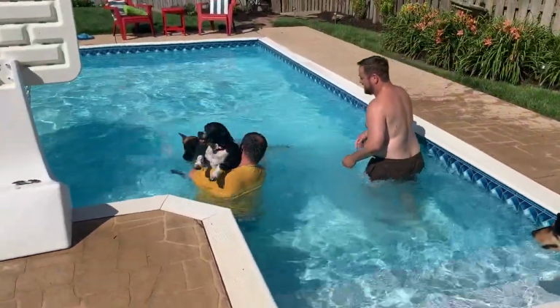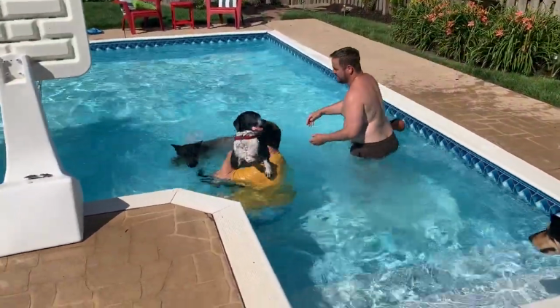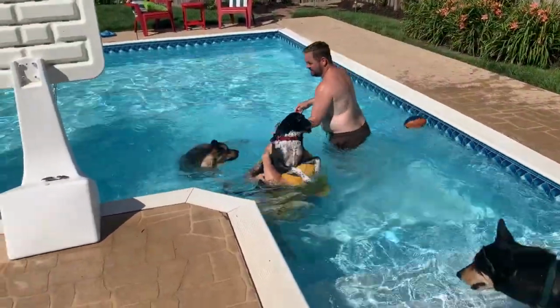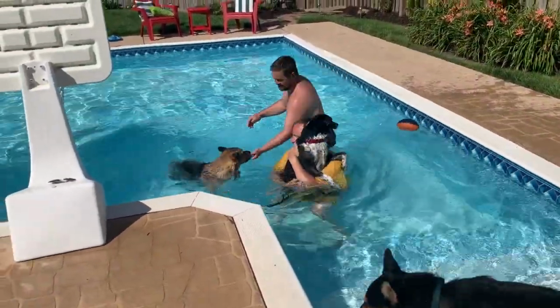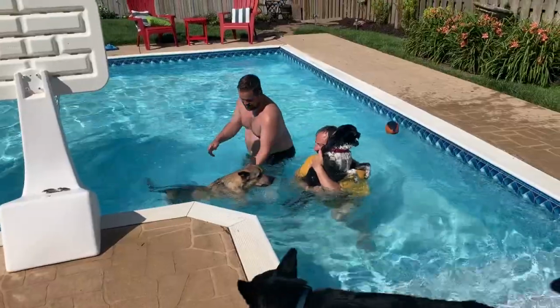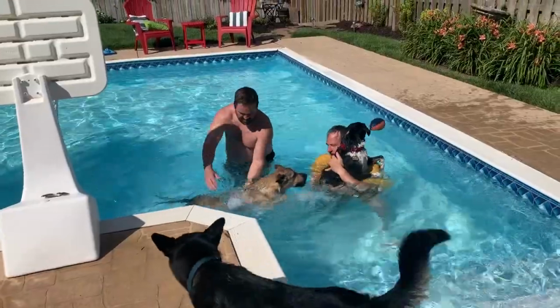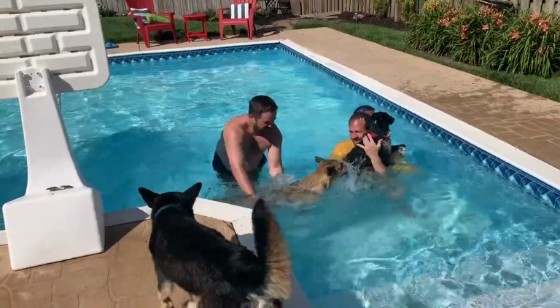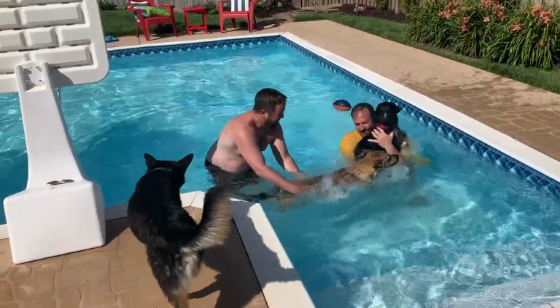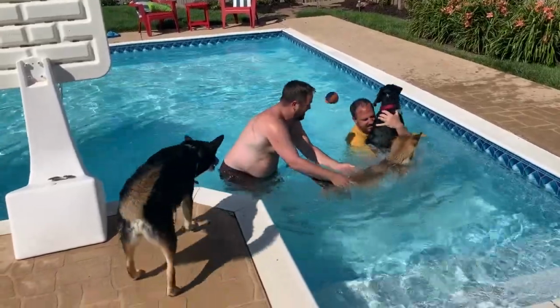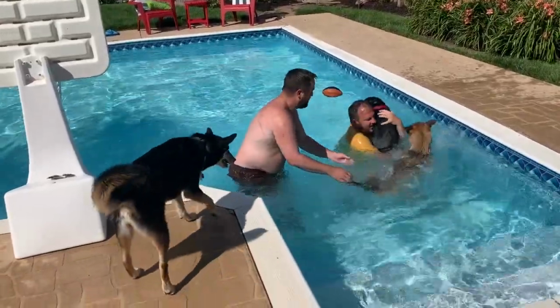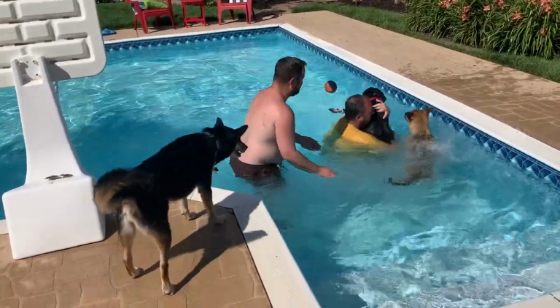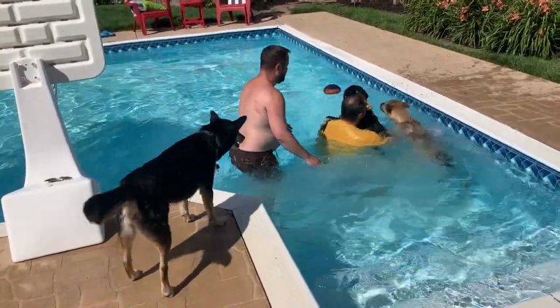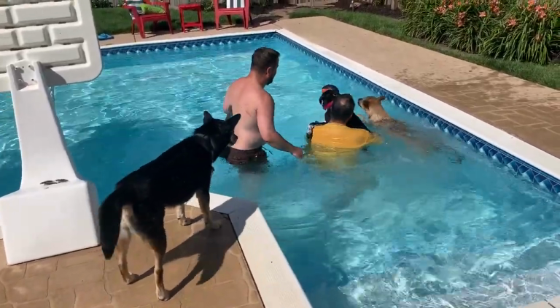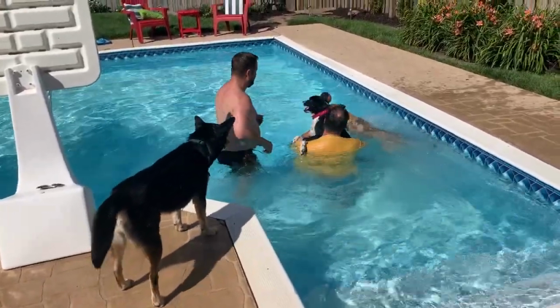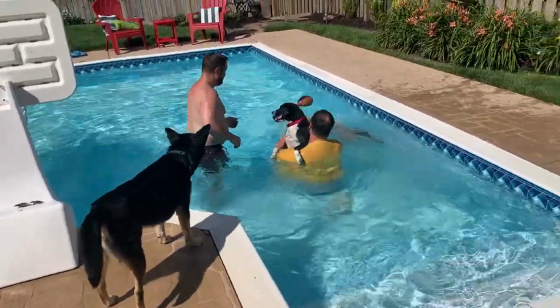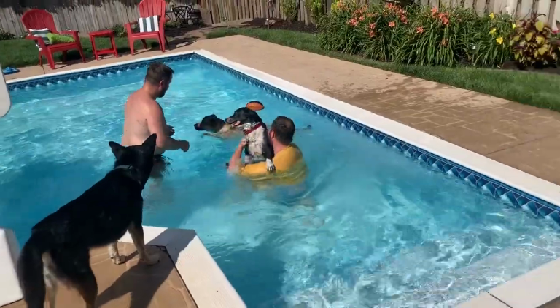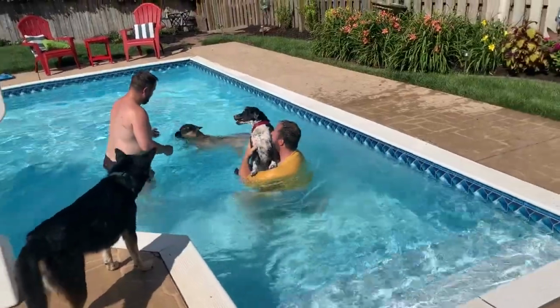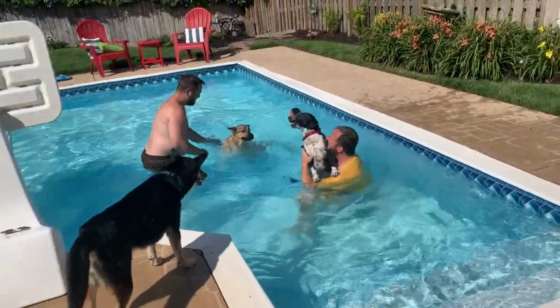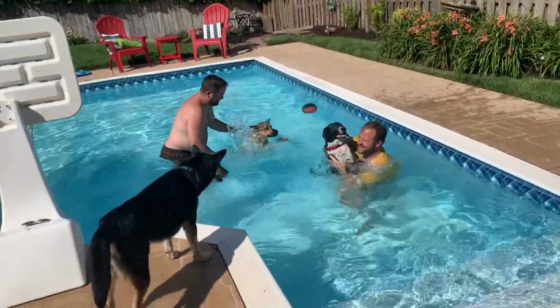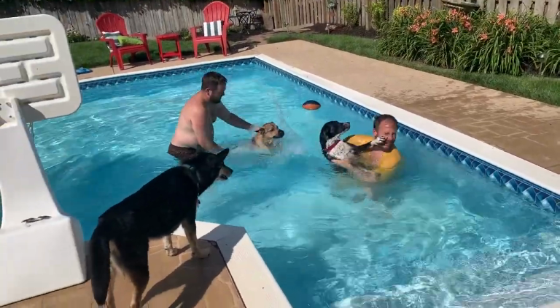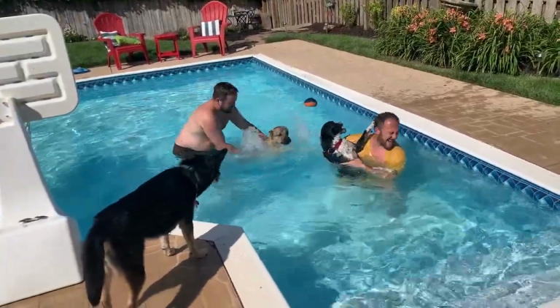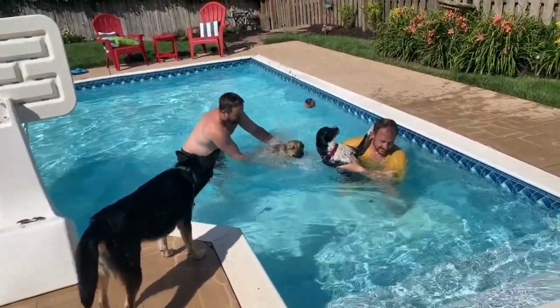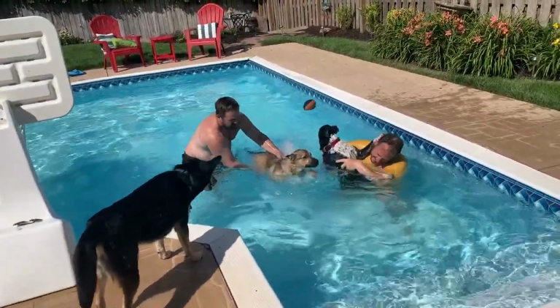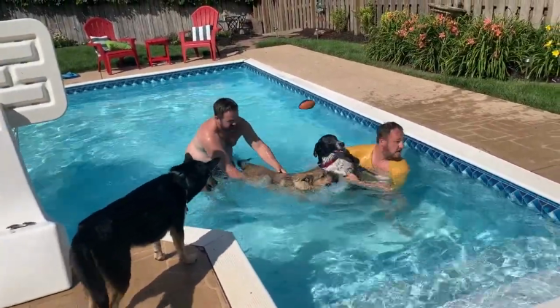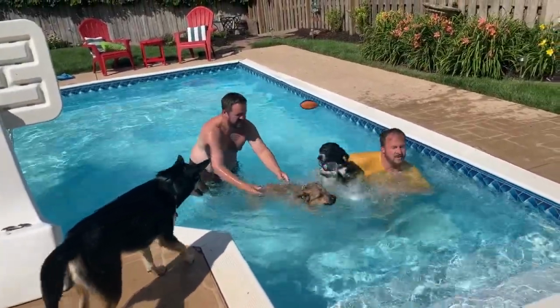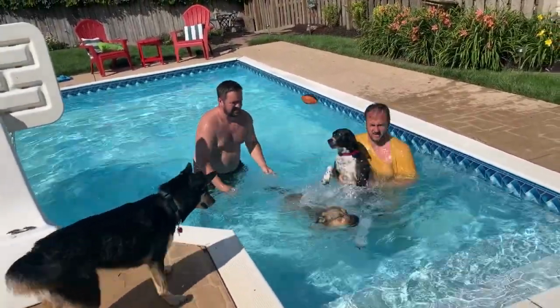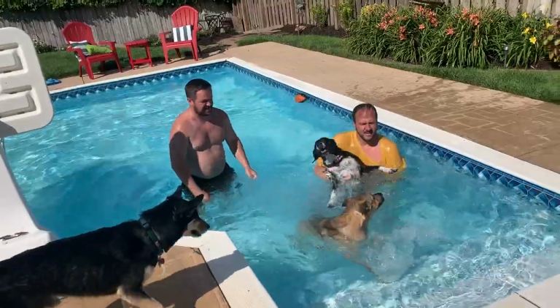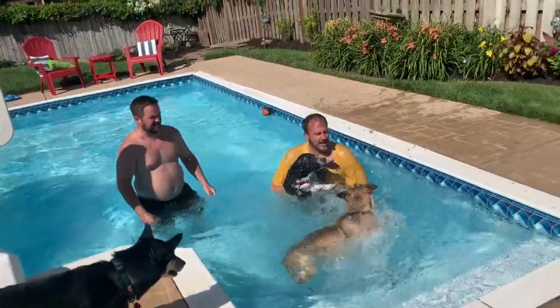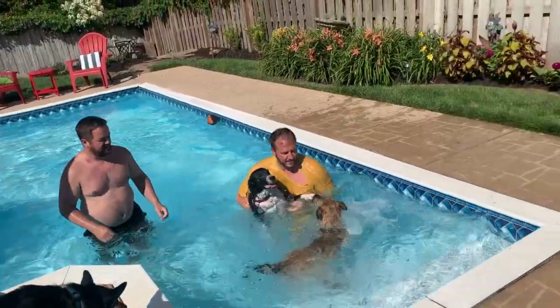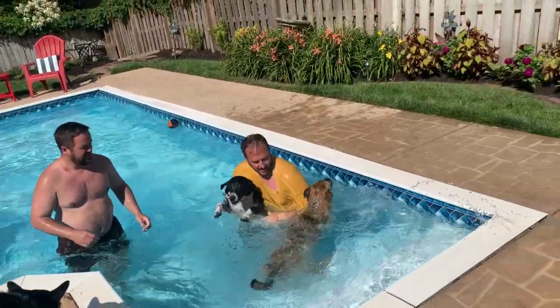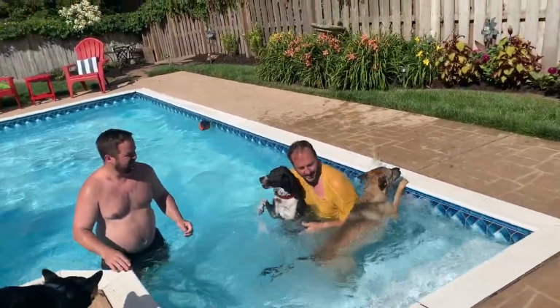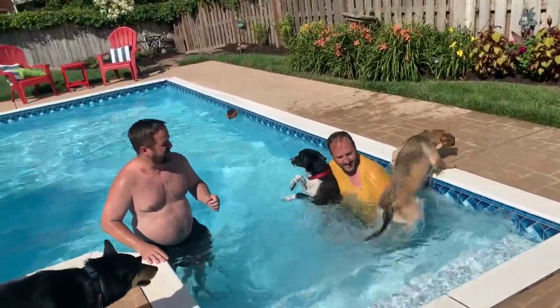Jesse, get some treats. And we got it on film, Bailey. There you go. Very good, Bailey. Good job, Miss Bailey. You did it.